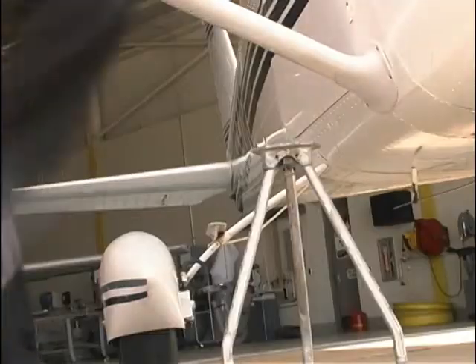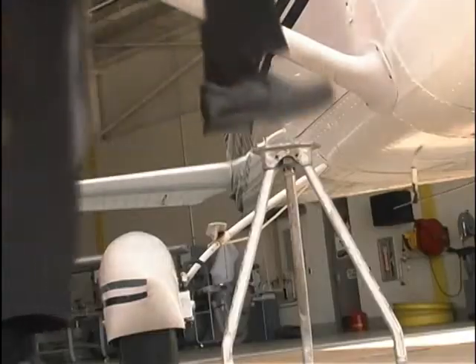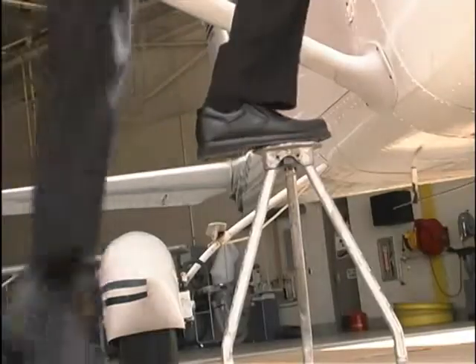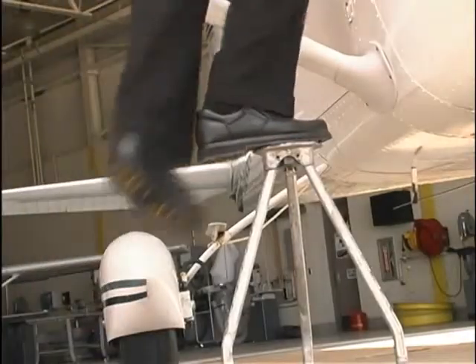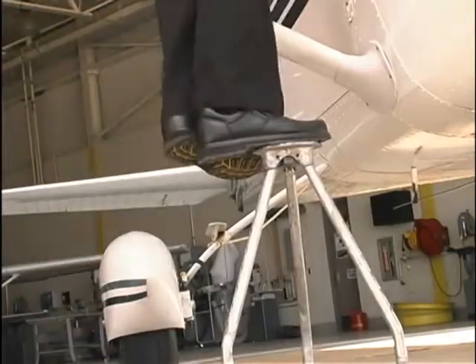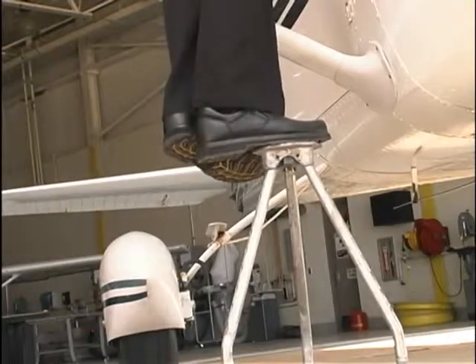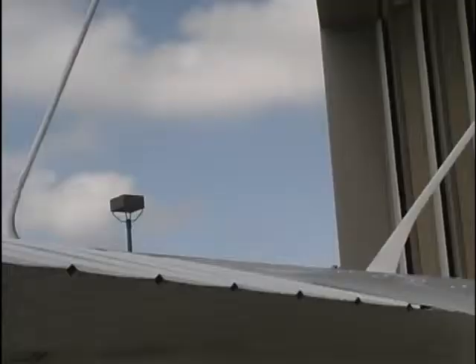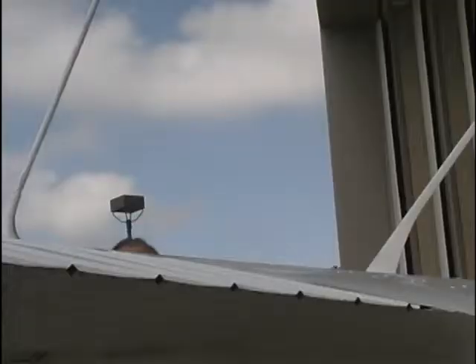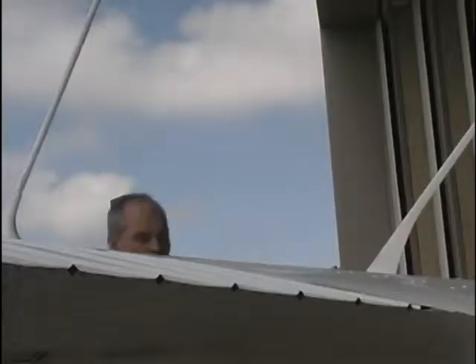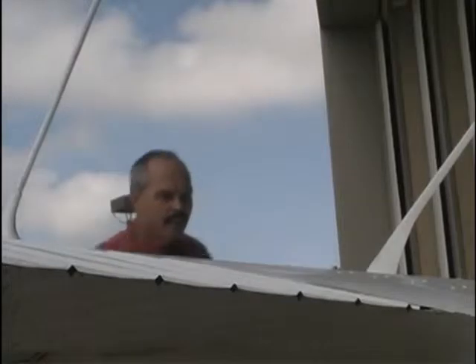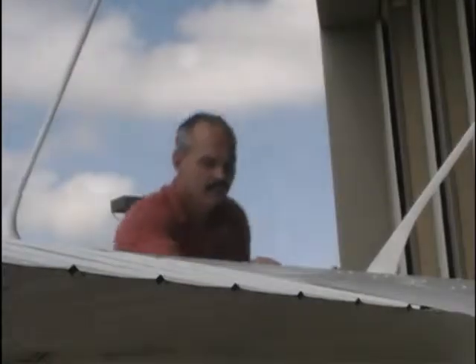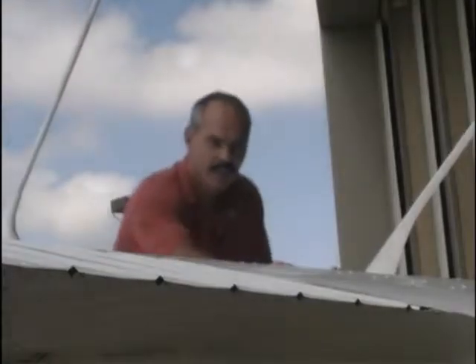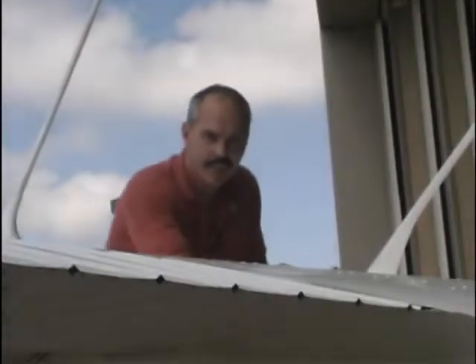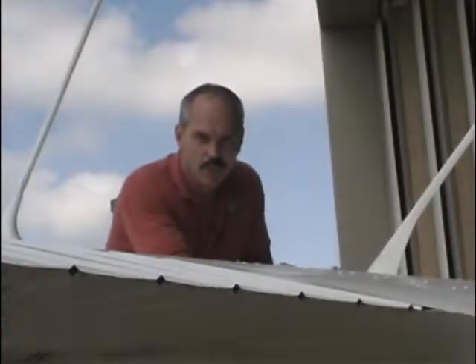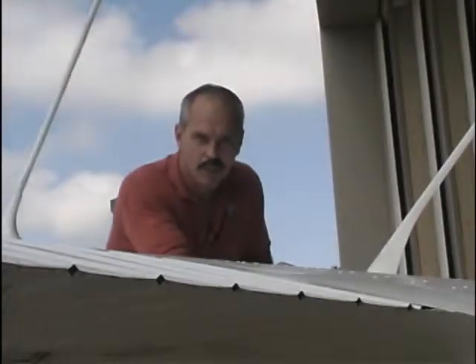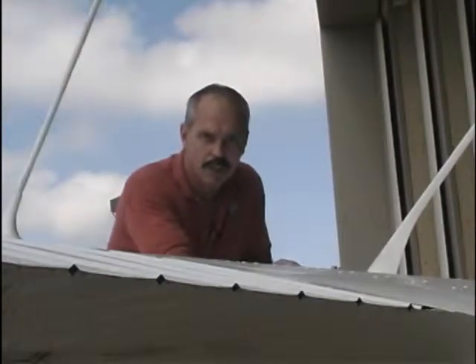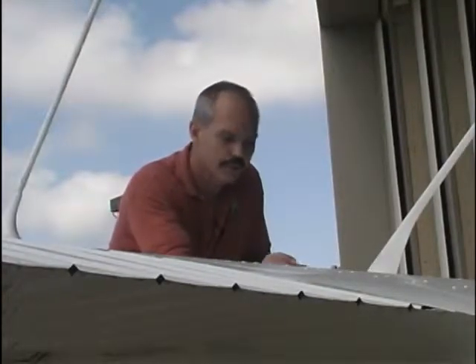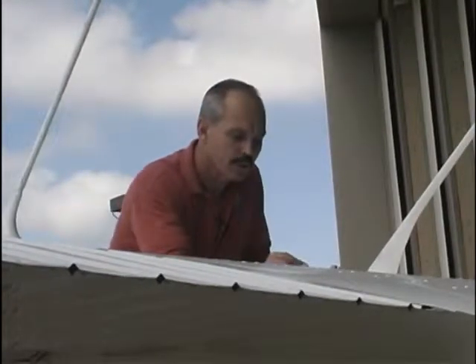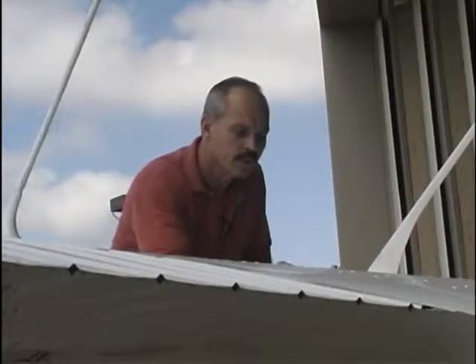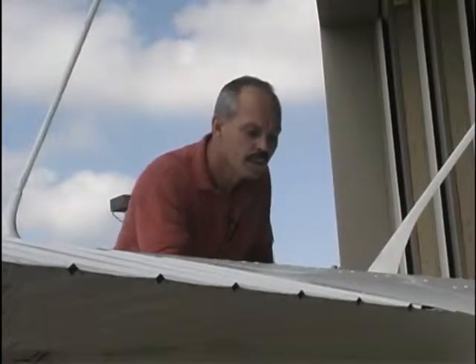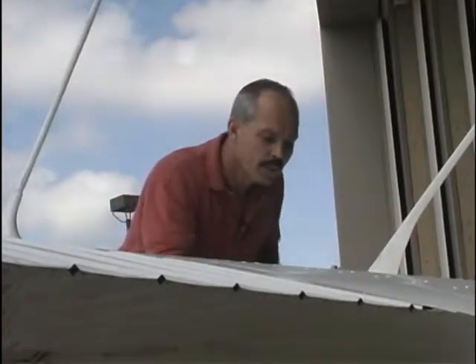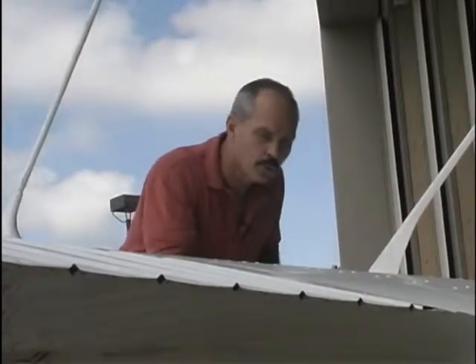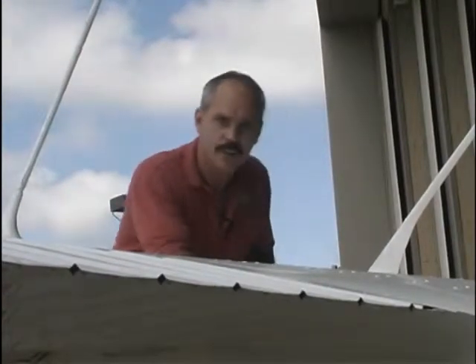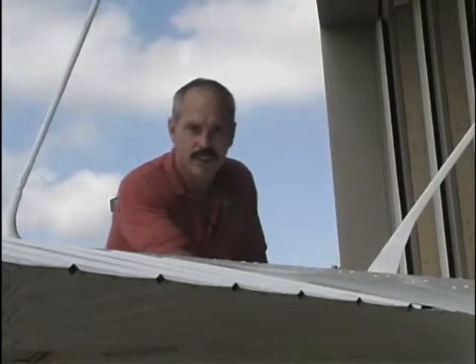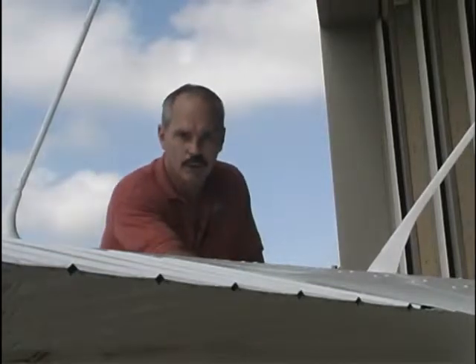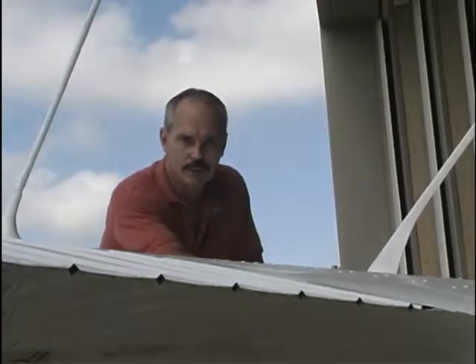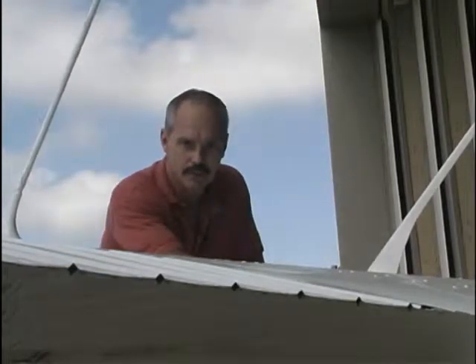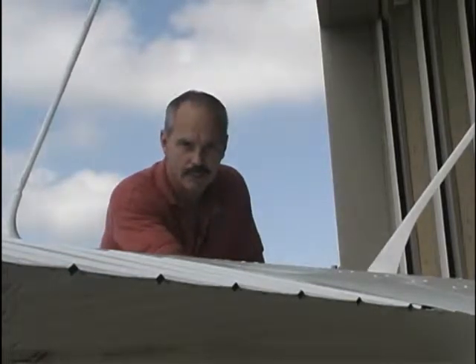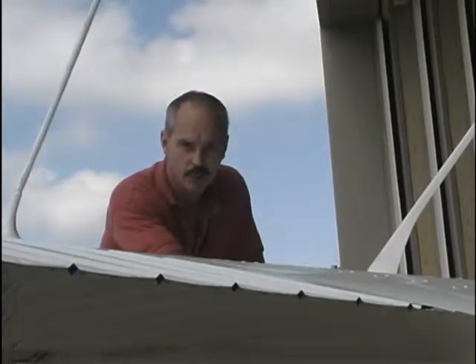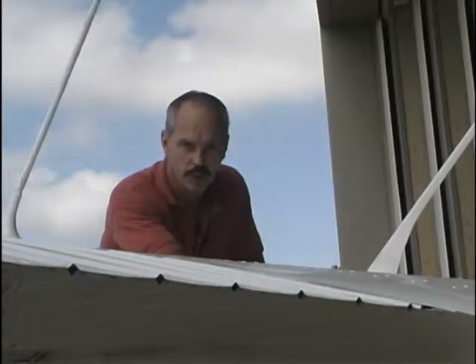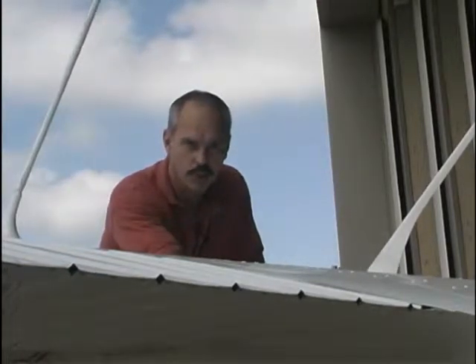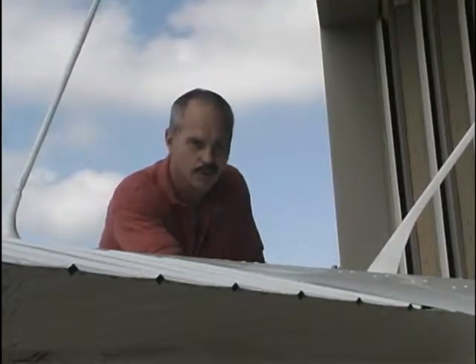You will have to look above the wing during the inspection. Here we're going to be checking the fuel level, and we're full here, and the aircraft gauge is full also, so we're good to go.